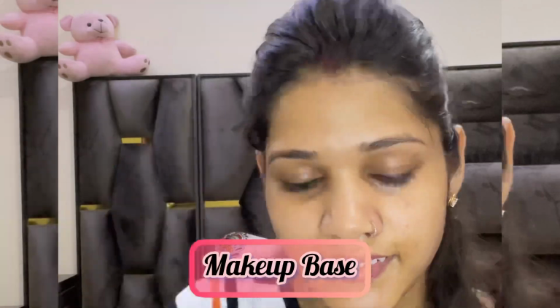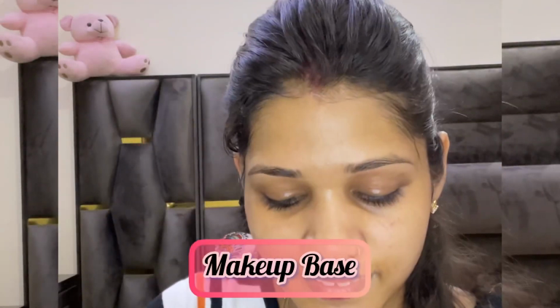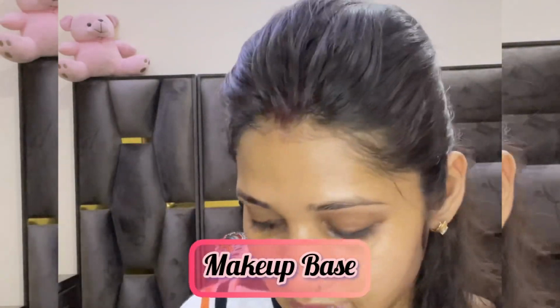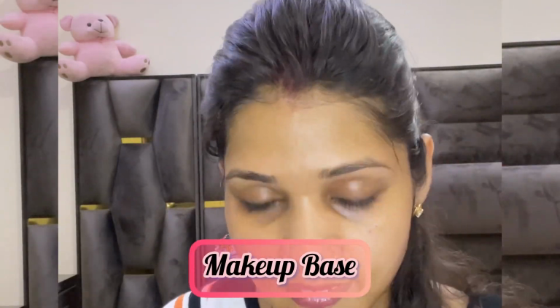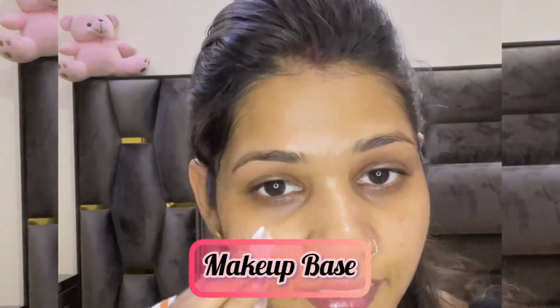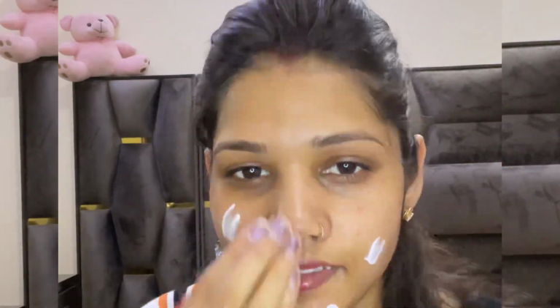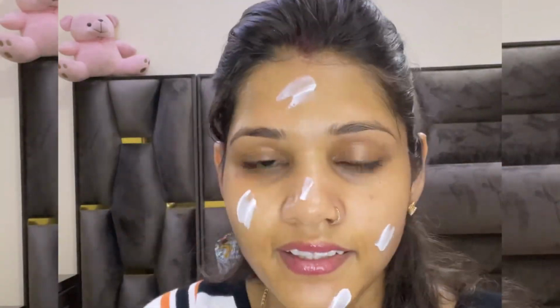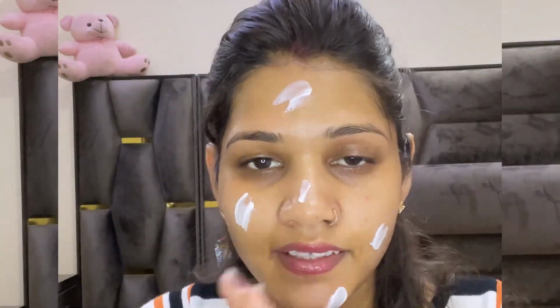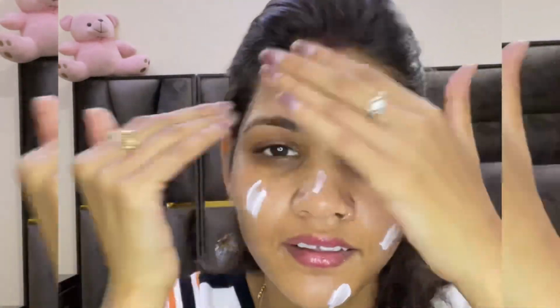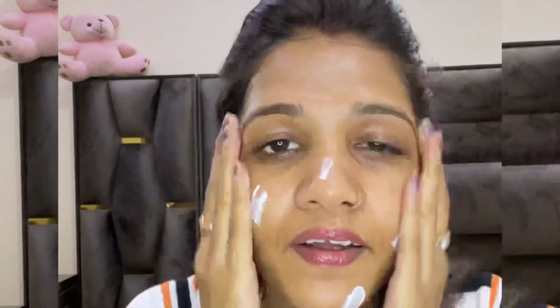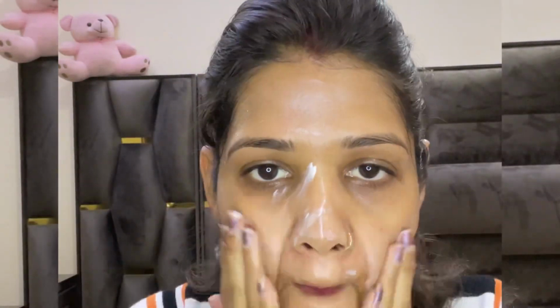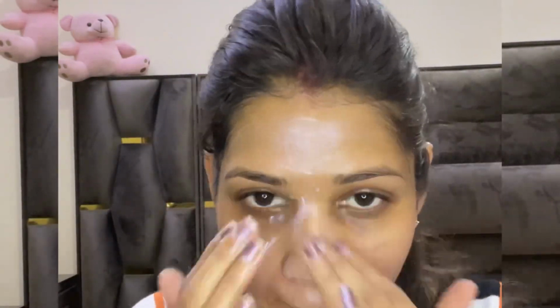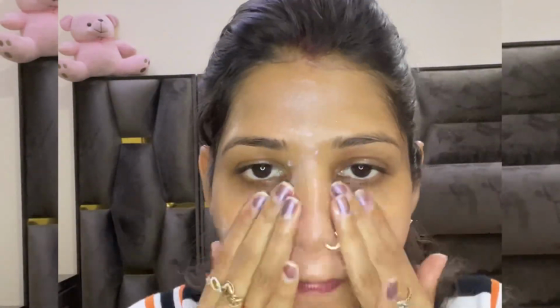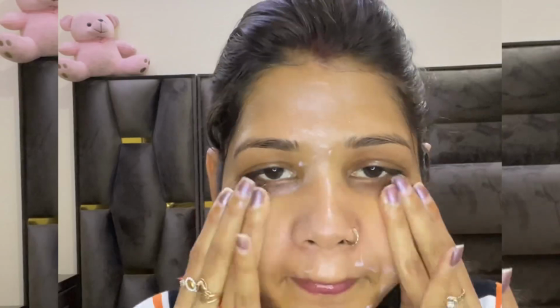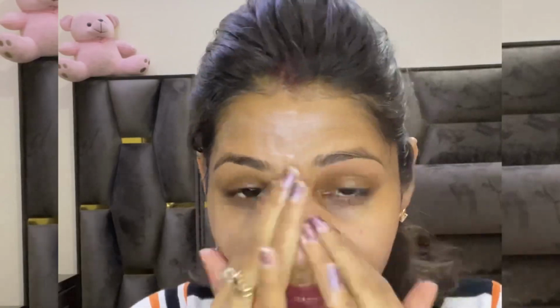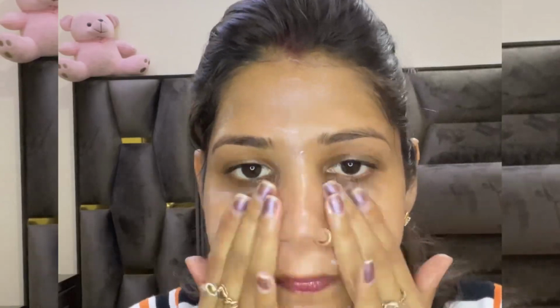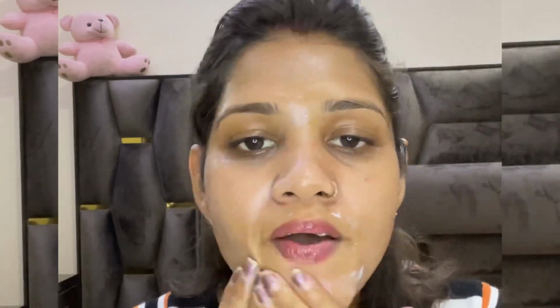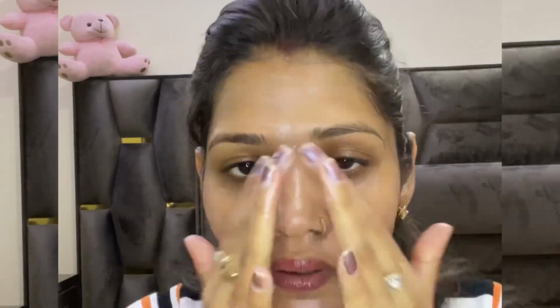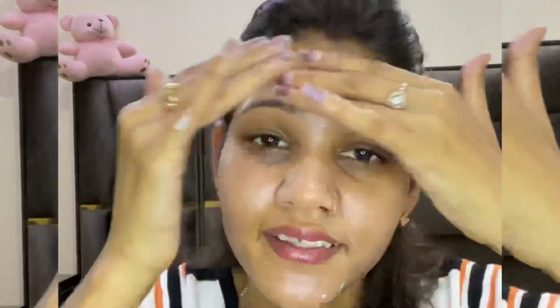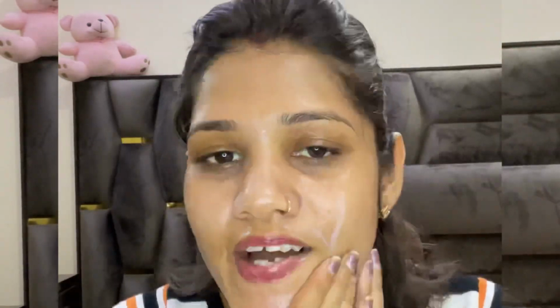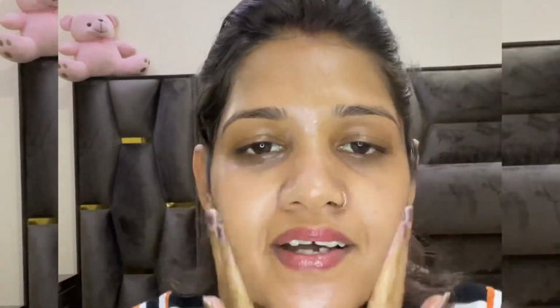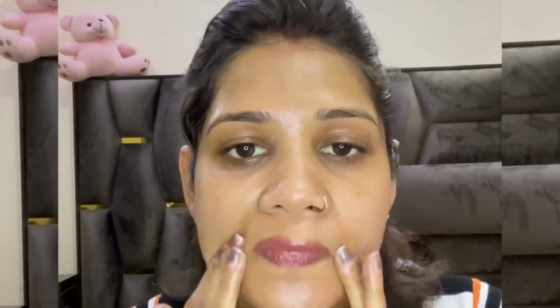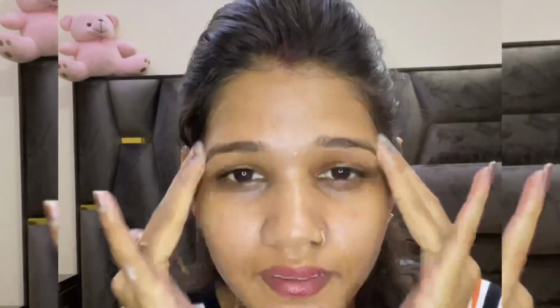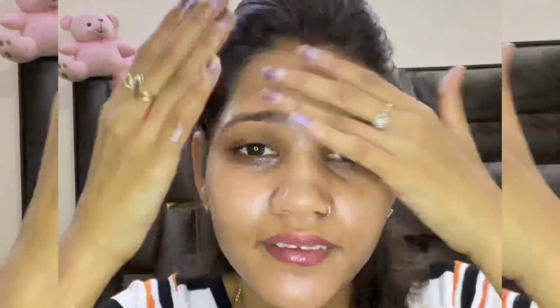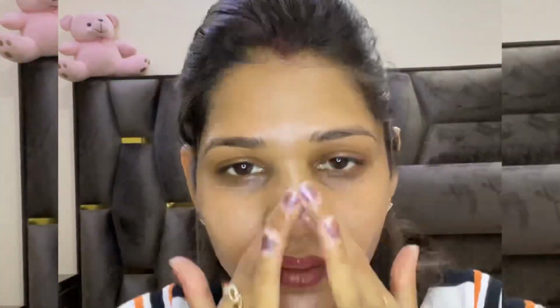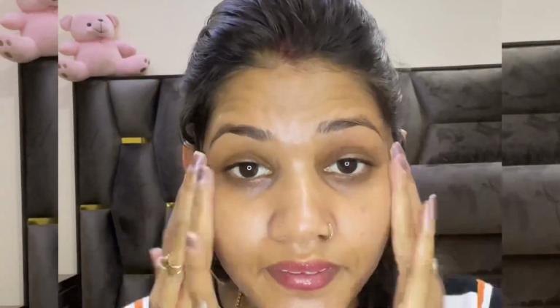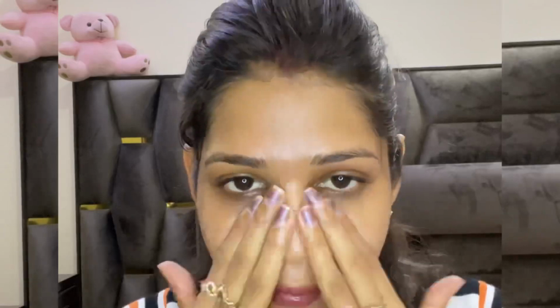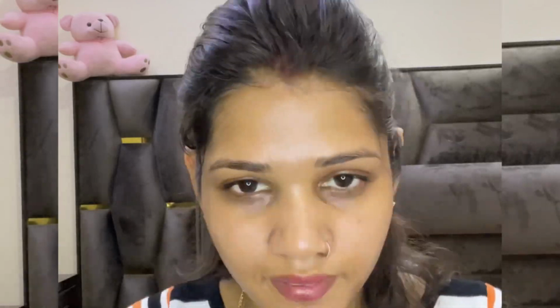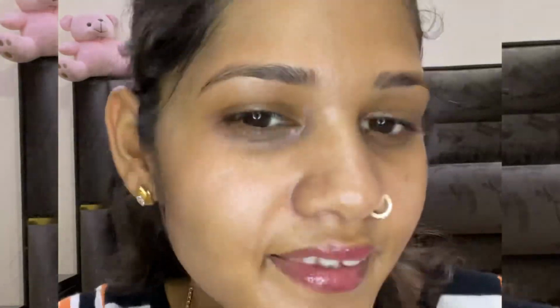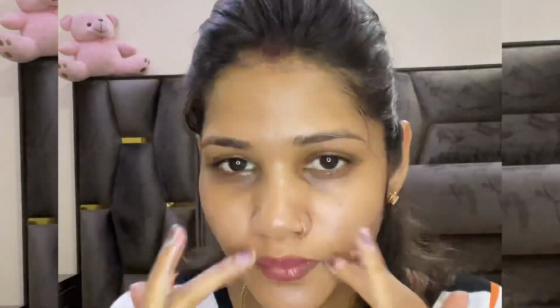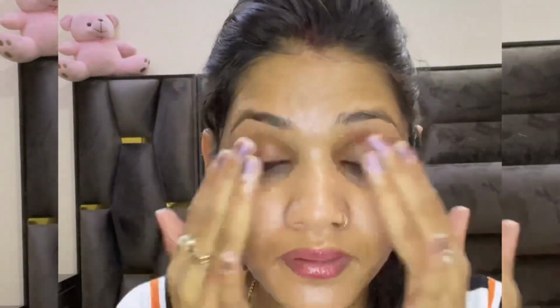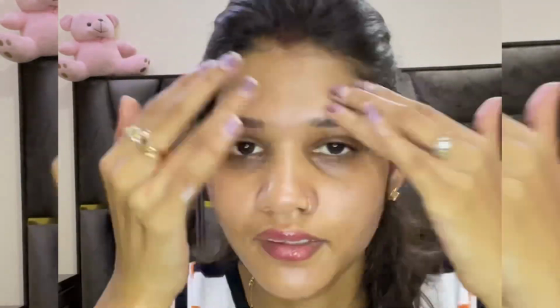I have taken a makeup base — they are amazing products. They can help your skin achieve a good glow and prepare your skin for makeup.